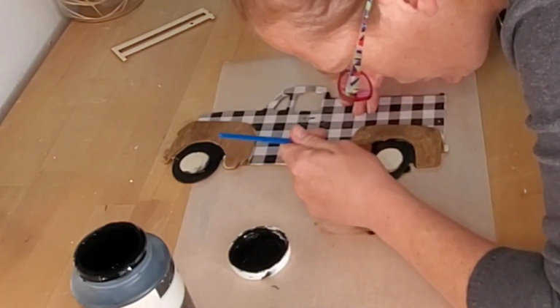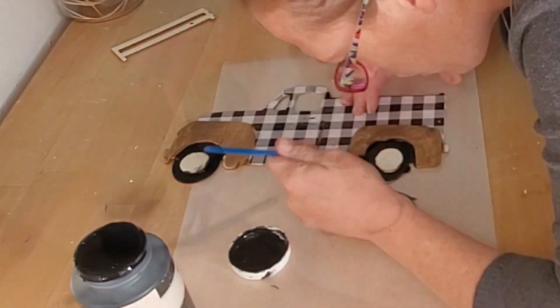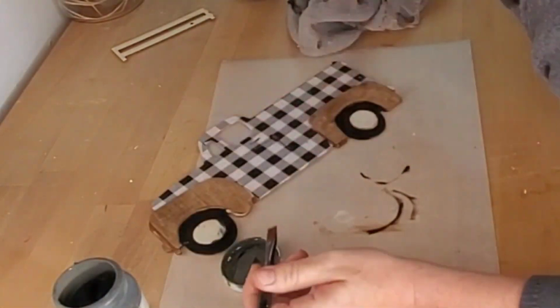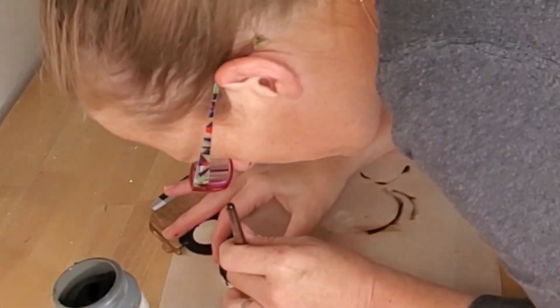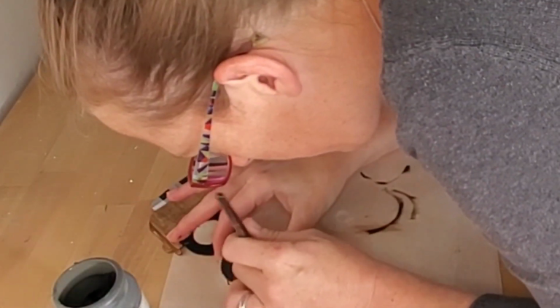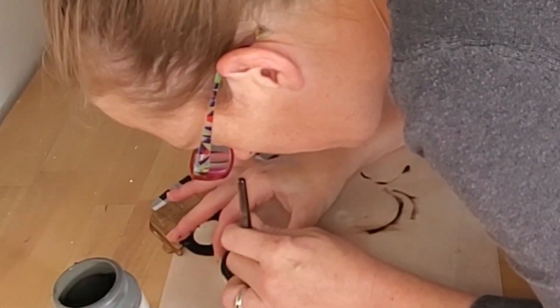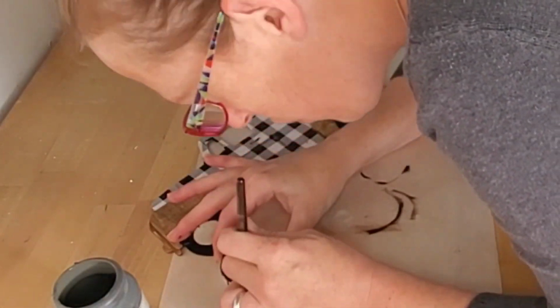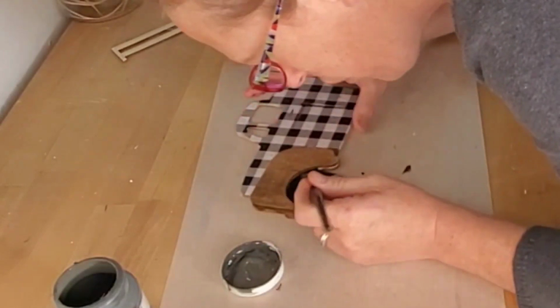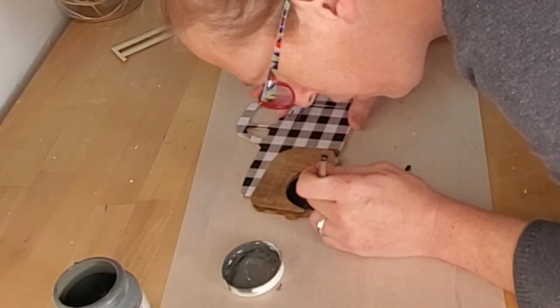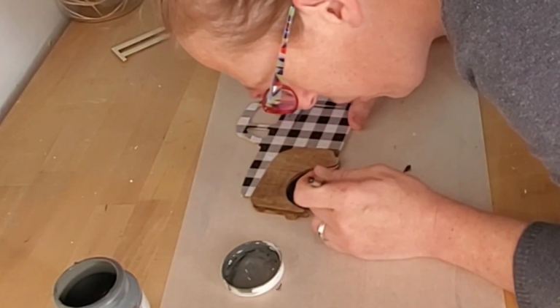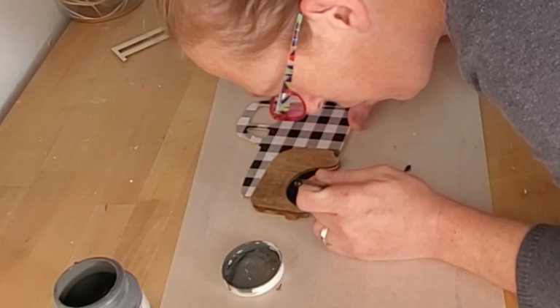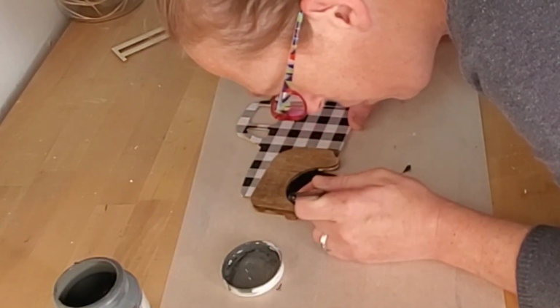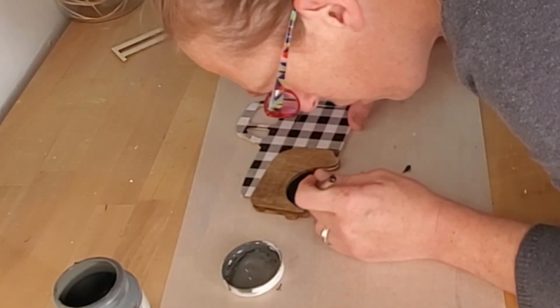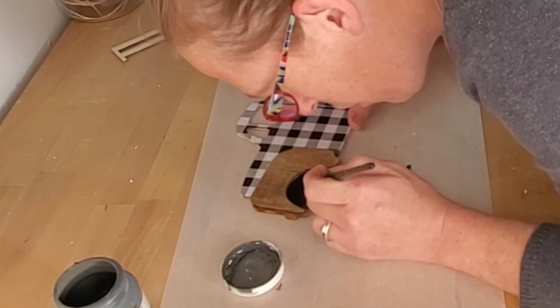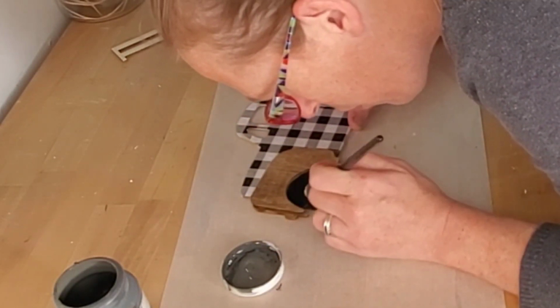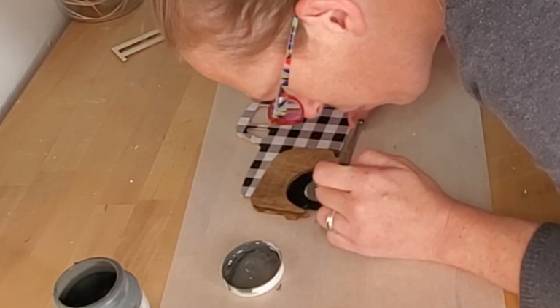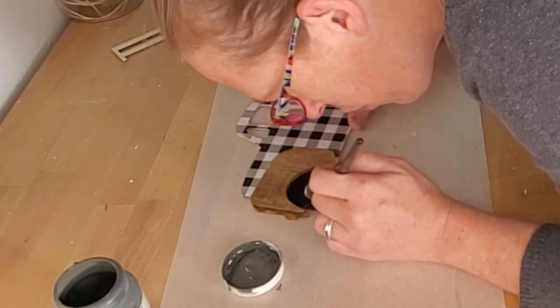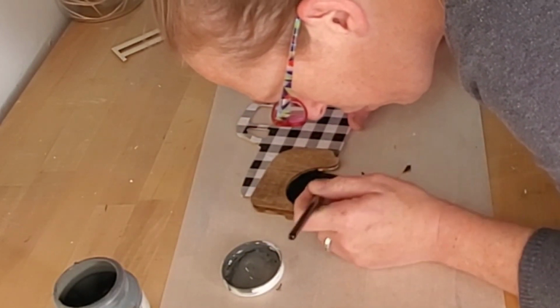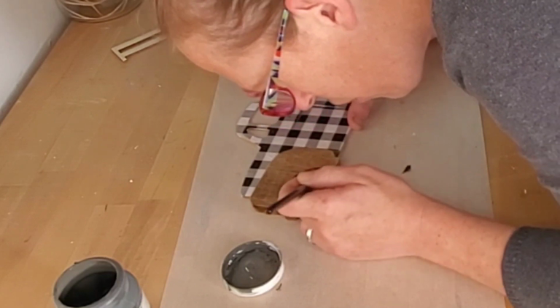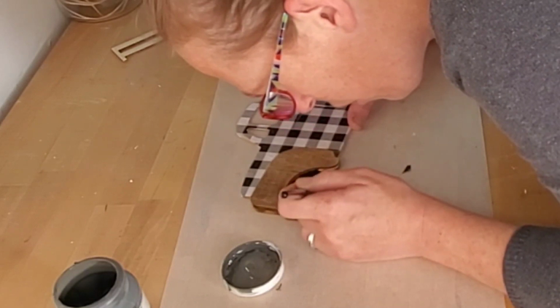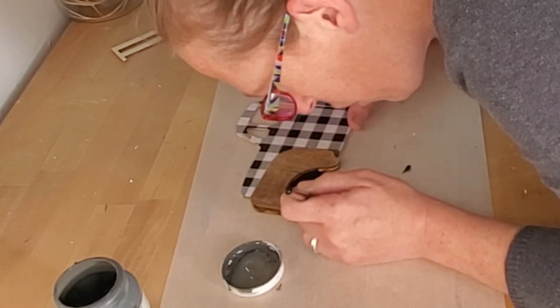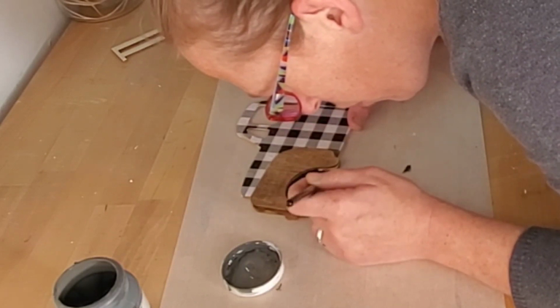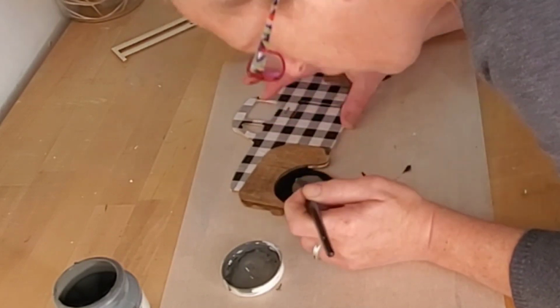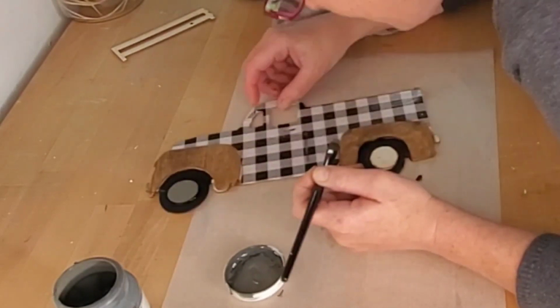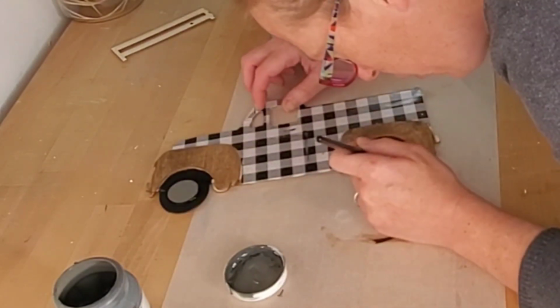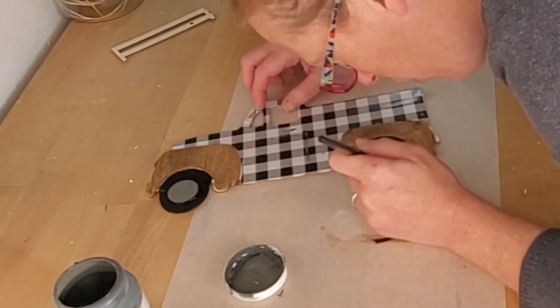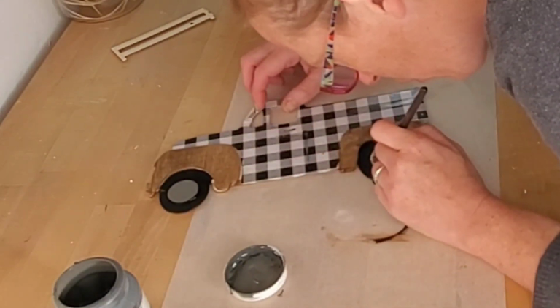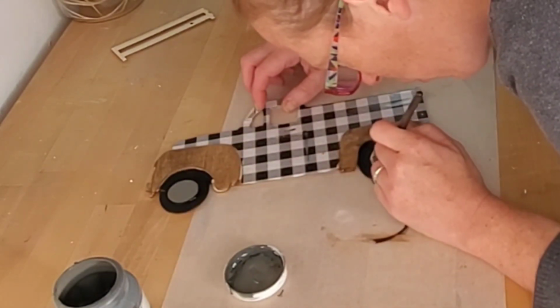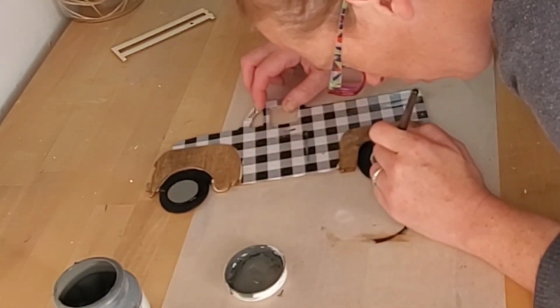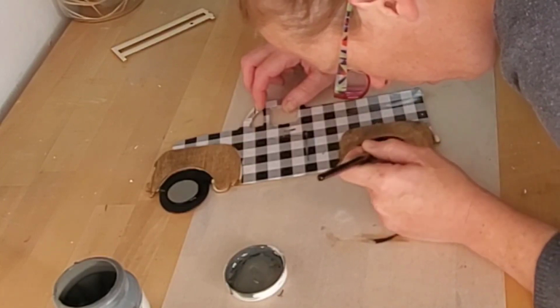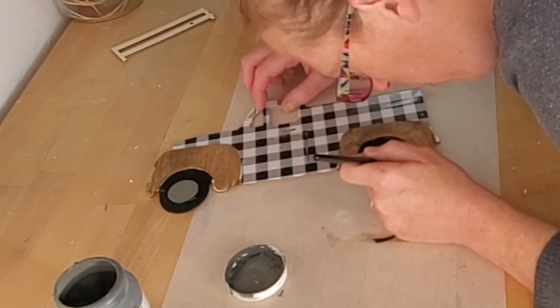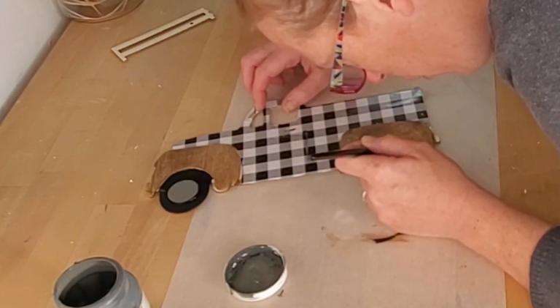For the rims, I used Waverly chalk paint in the color Elephant and just took my sweet time so I didn't run the brush over the edge. I did in one tiny spot, but when I went back in with the Sharpie, I covered it right up.